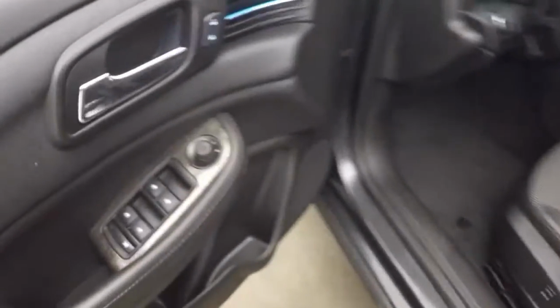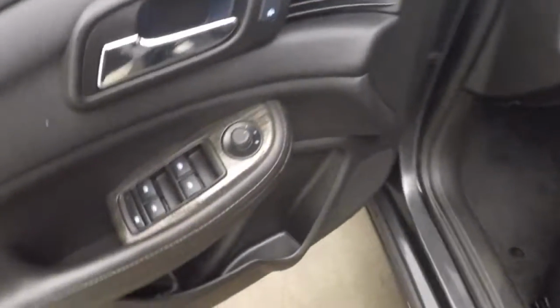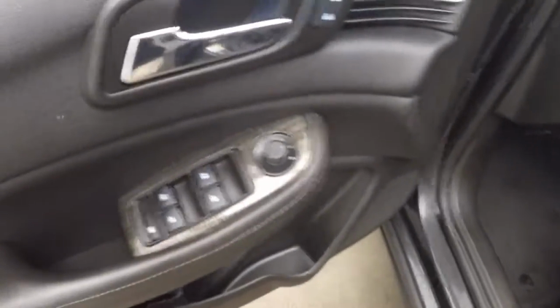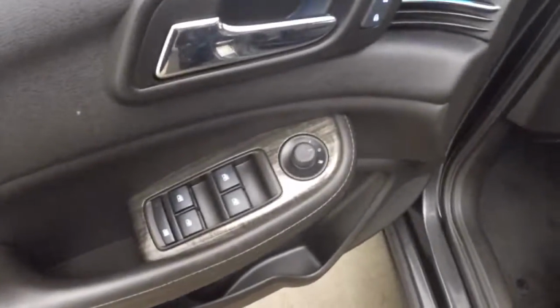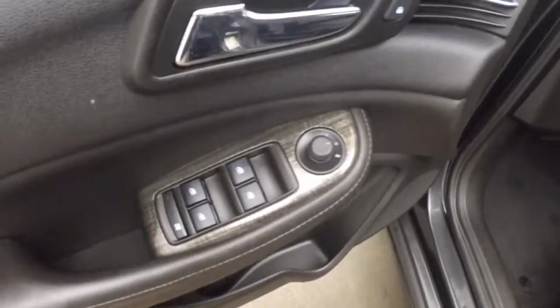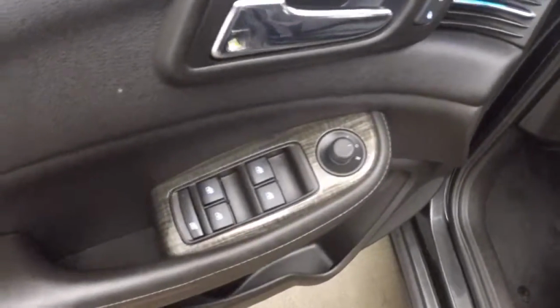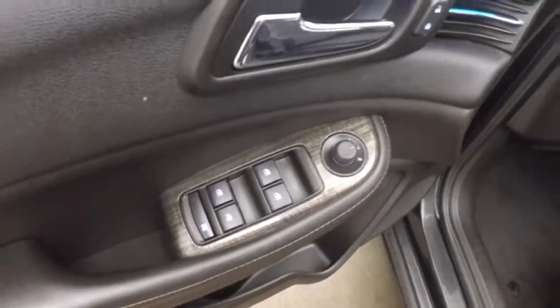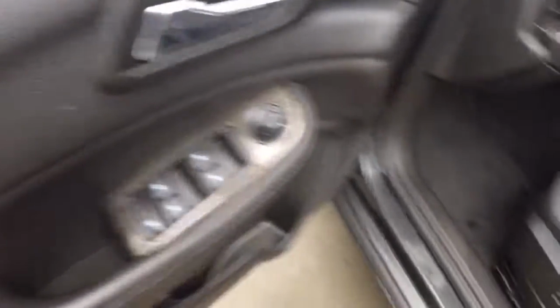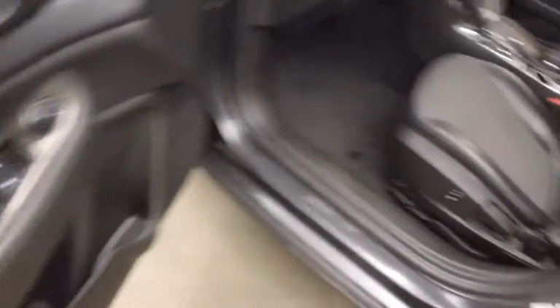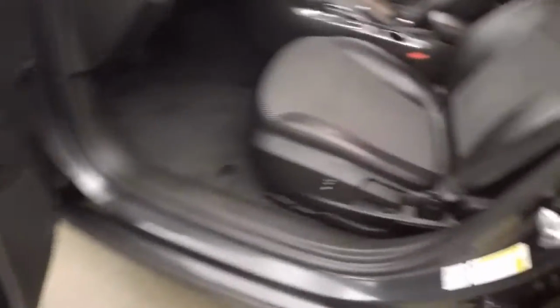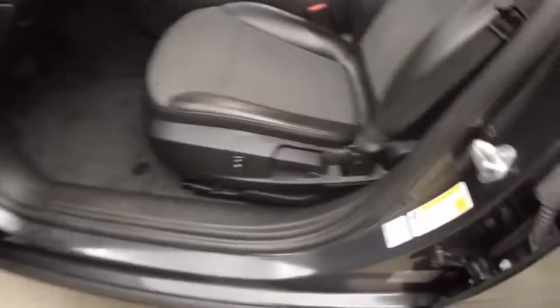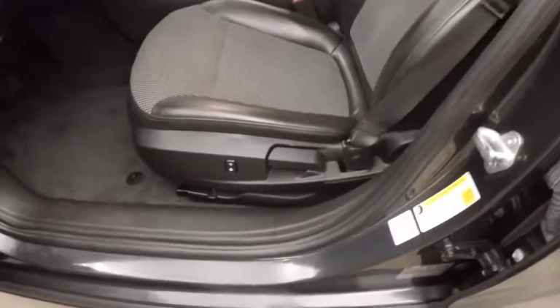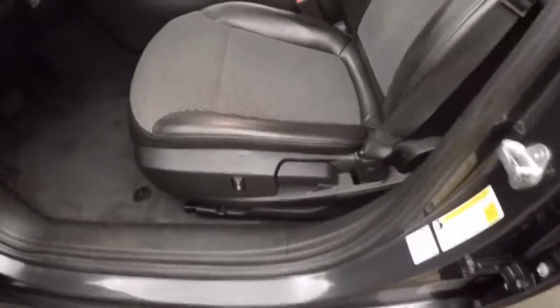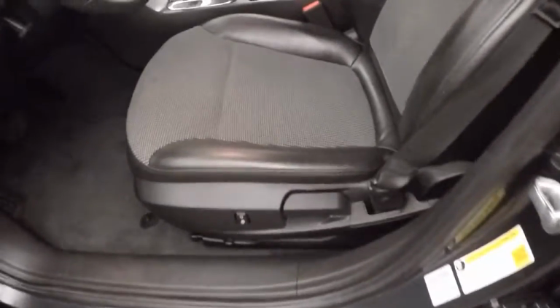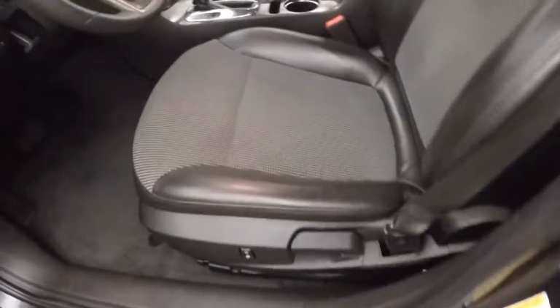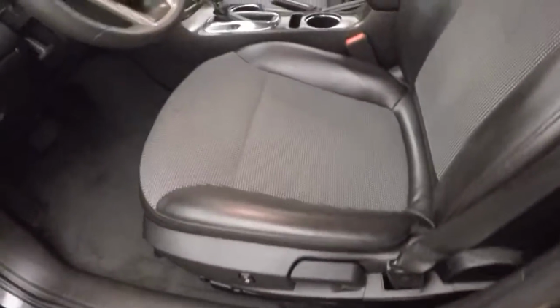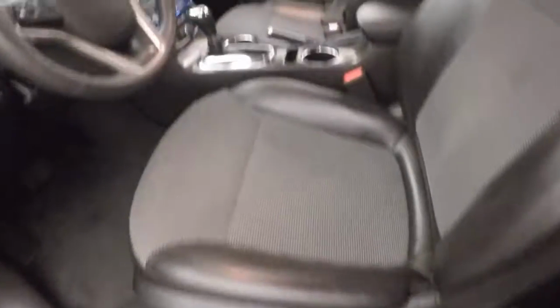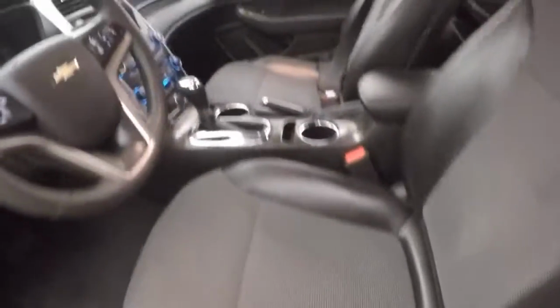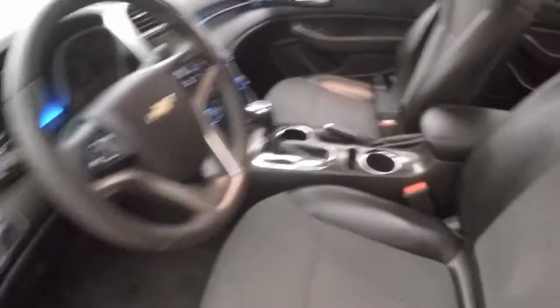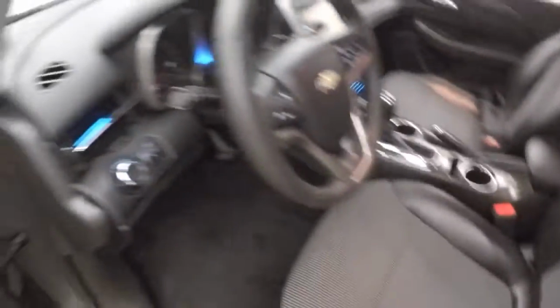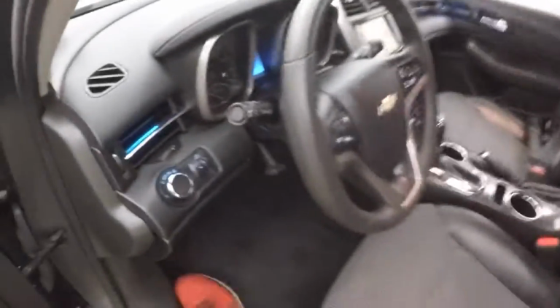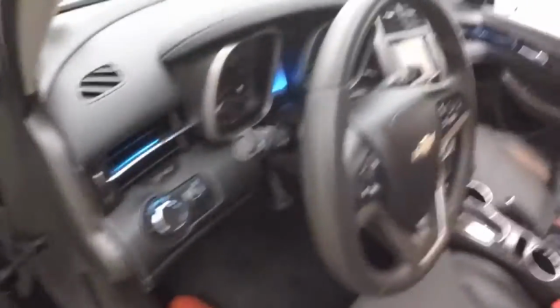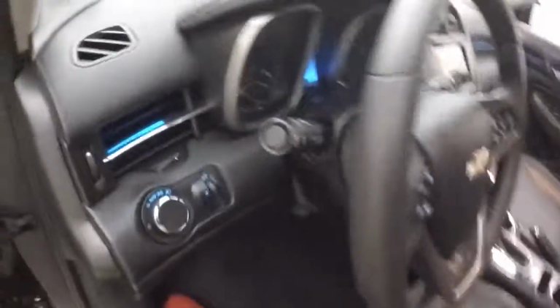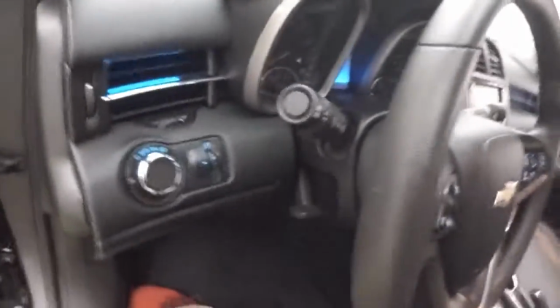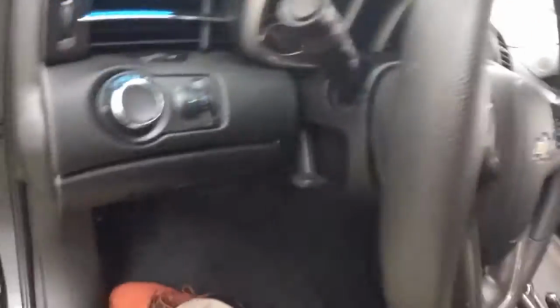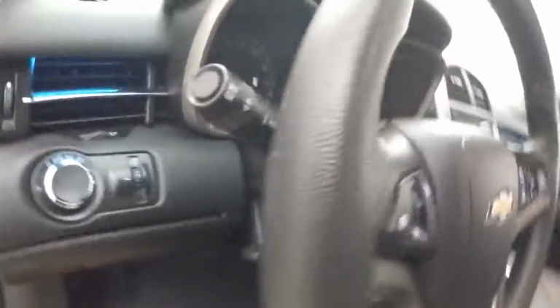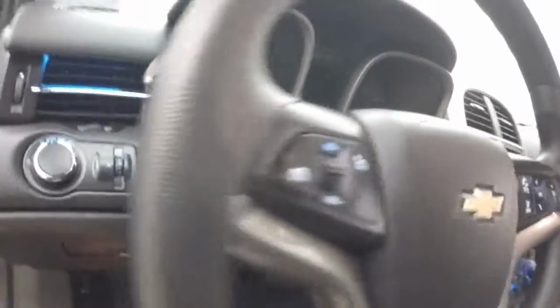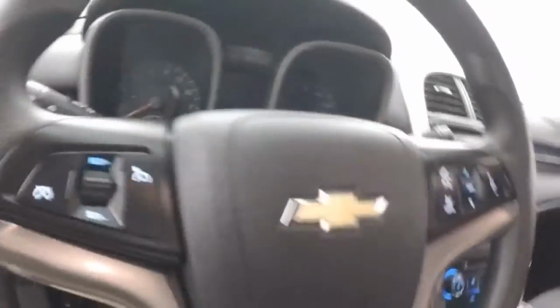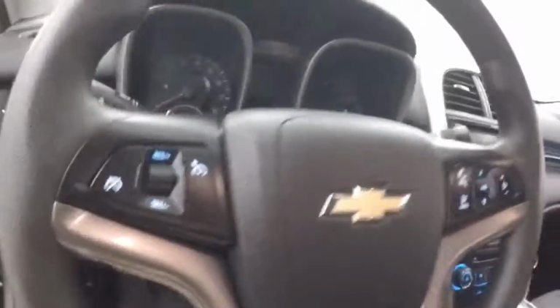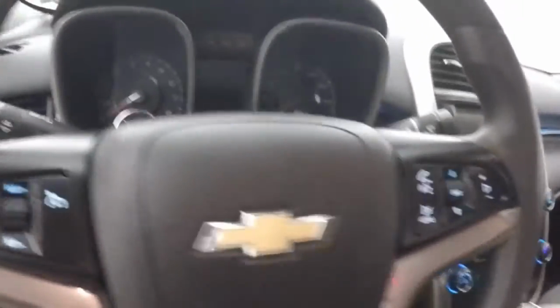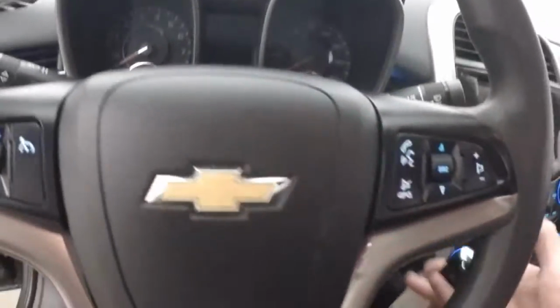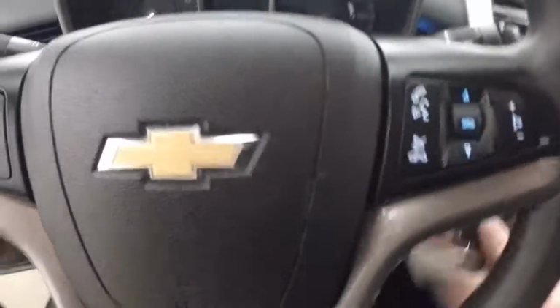Up front here, all your controls on the door, half manual, half power seats, cruise control, Bluetooth and stereo on the steering wheel.